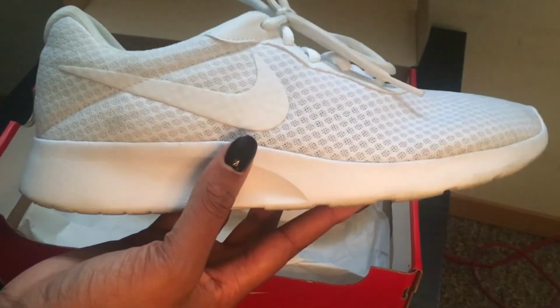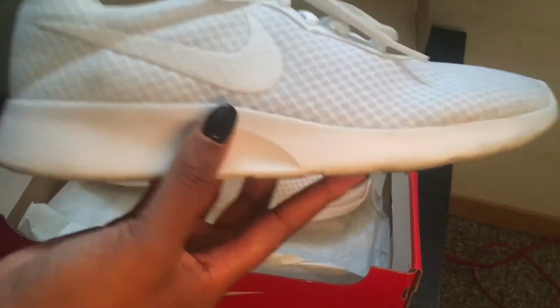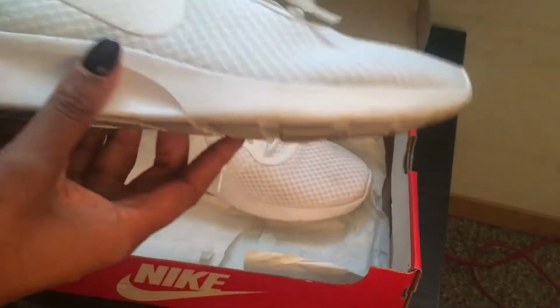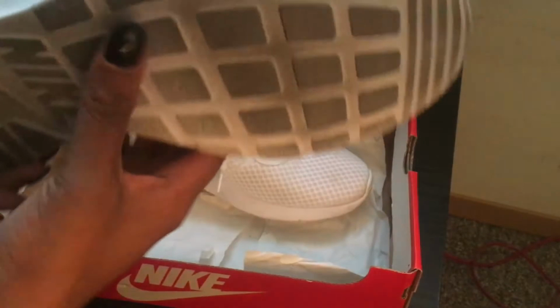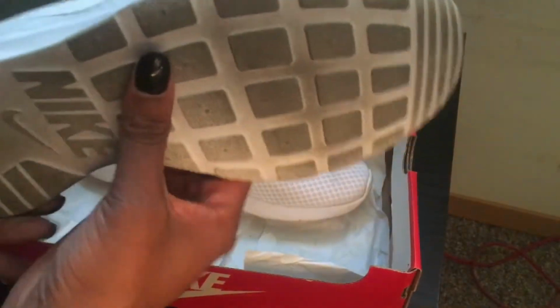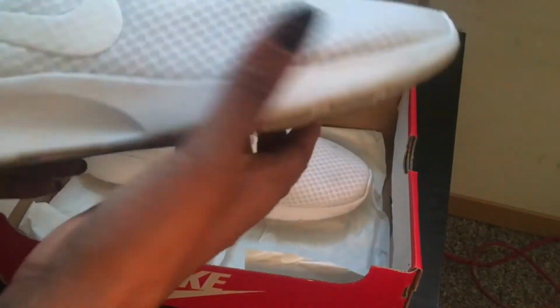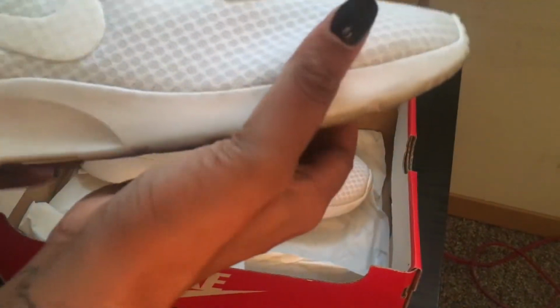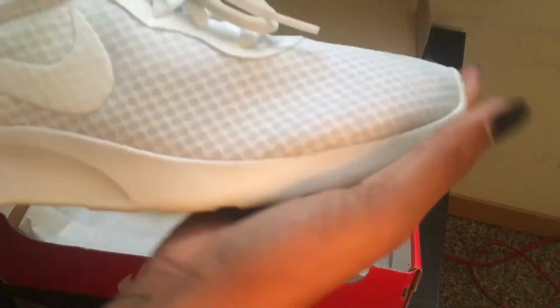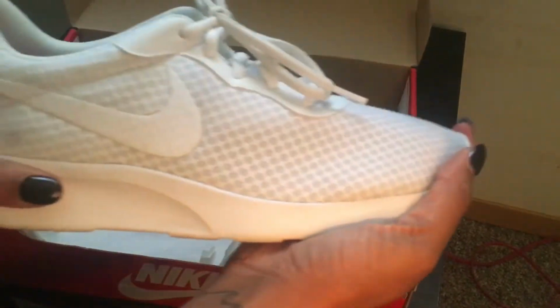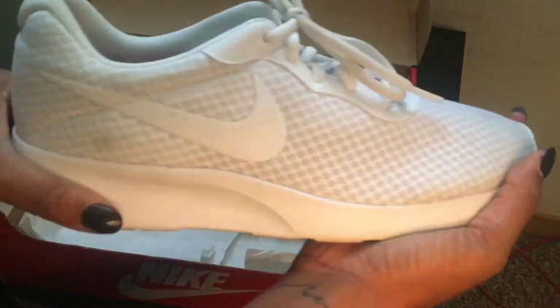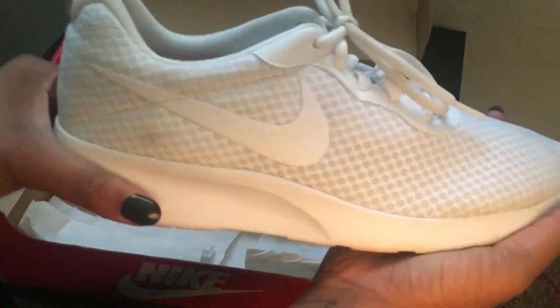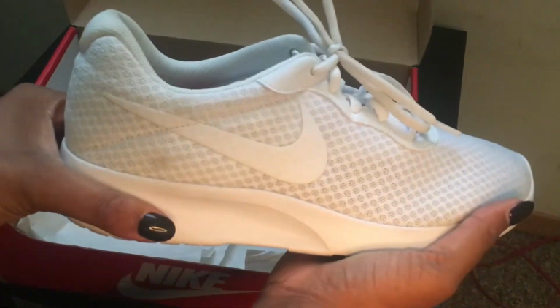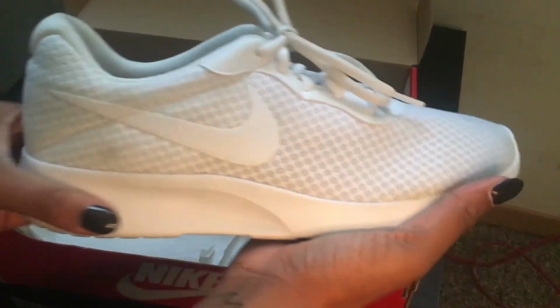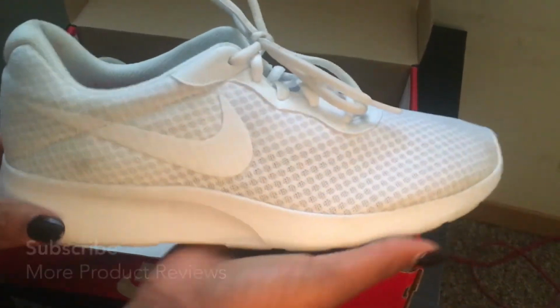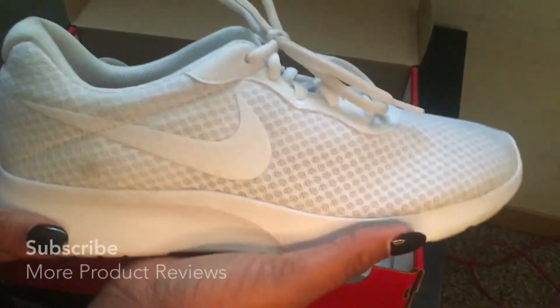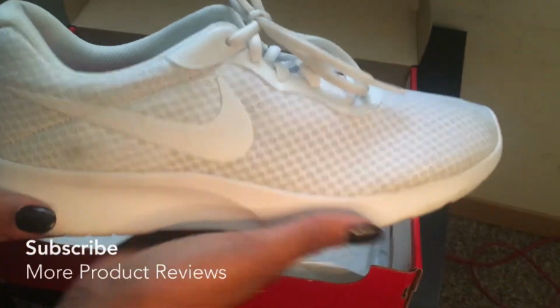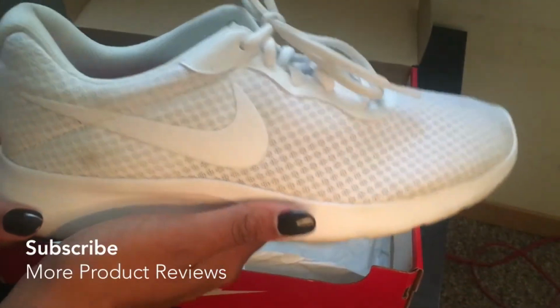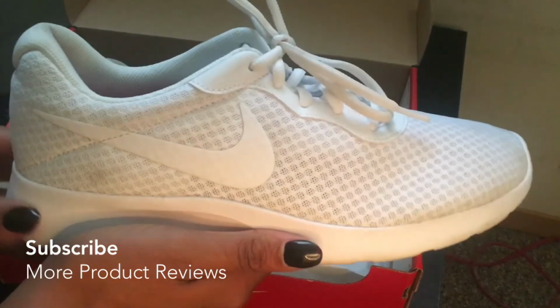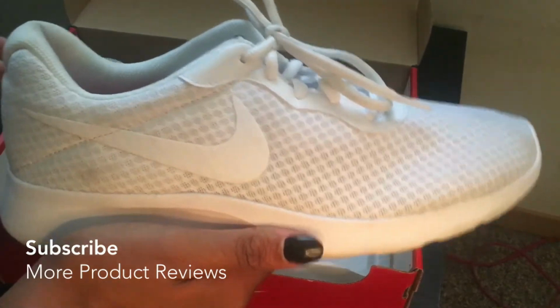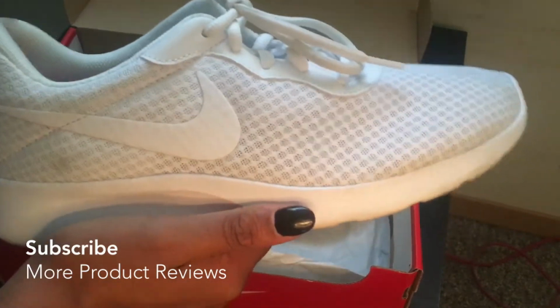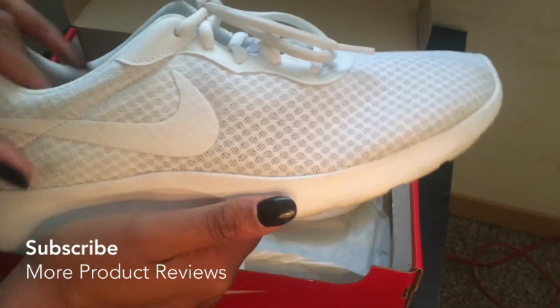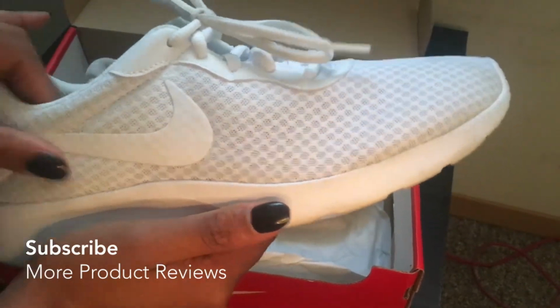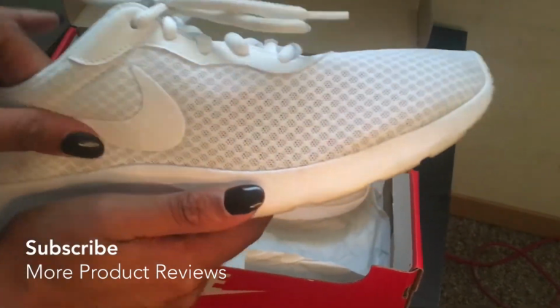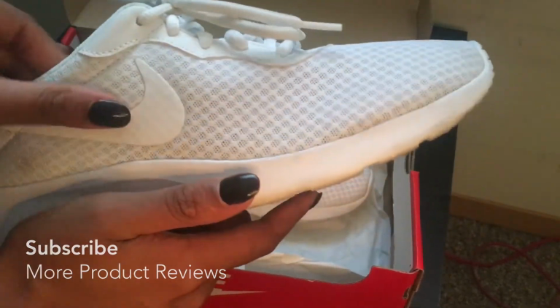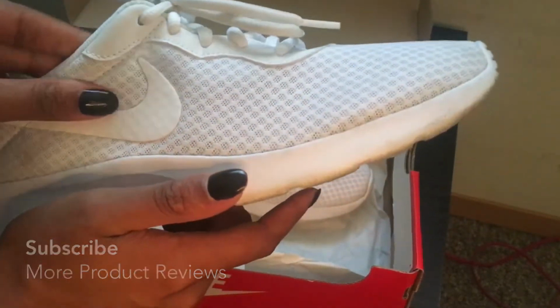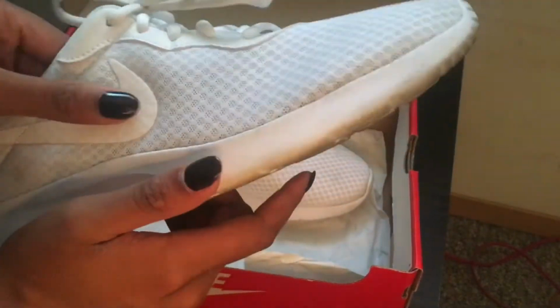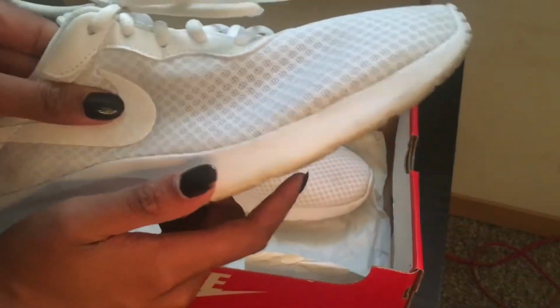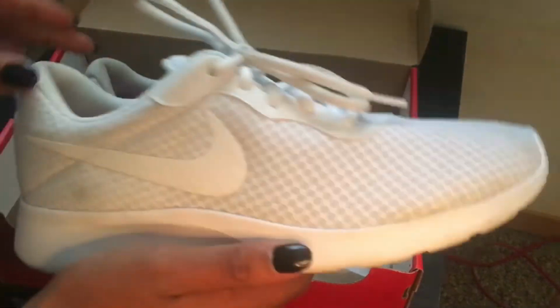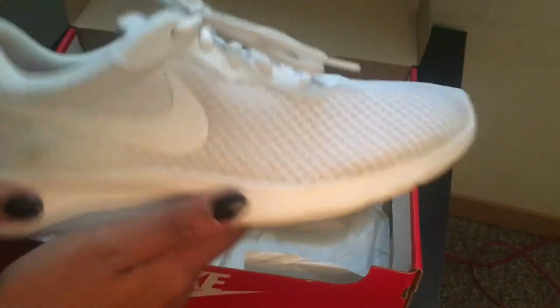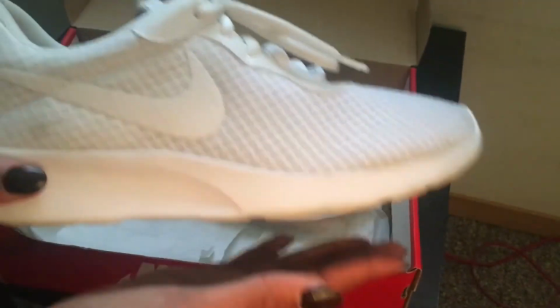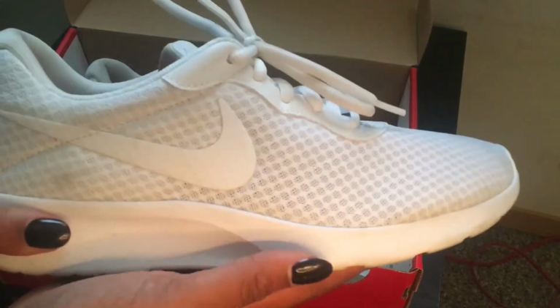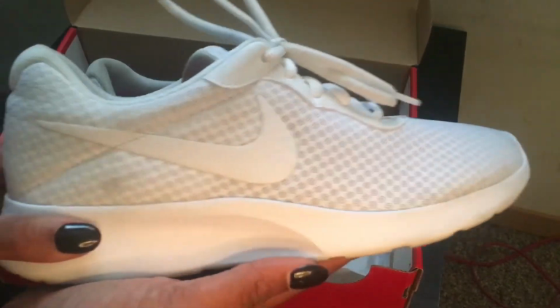I do love the shoe just because the bottom is kind of like foamy, so it's very comfortable to walk in. And also, the shoe is mesh — I would never wear these to the gym though.